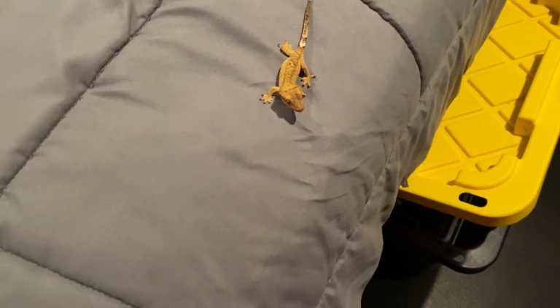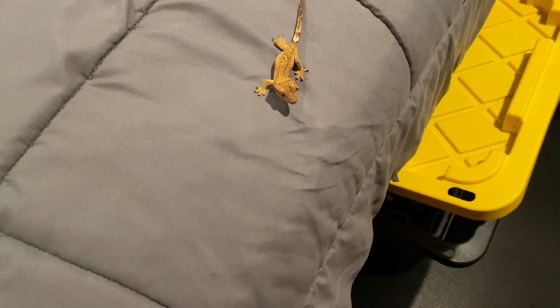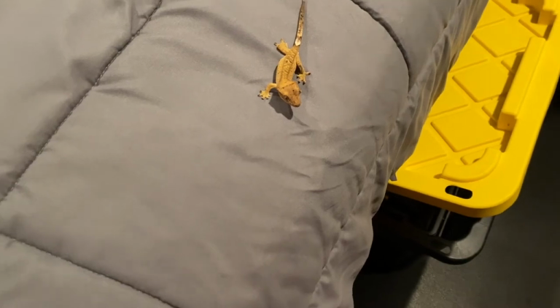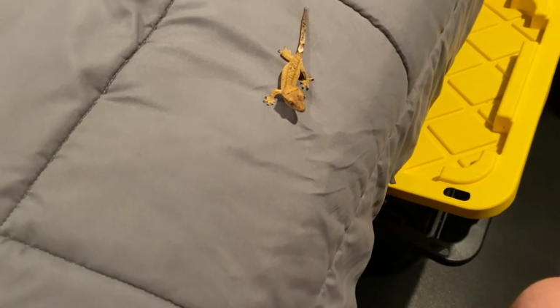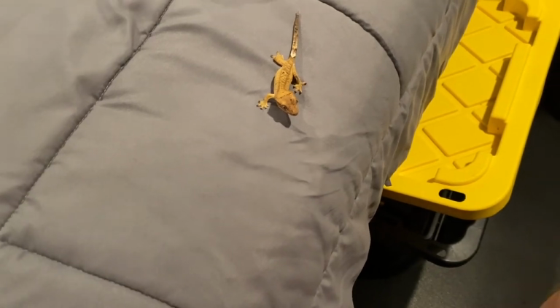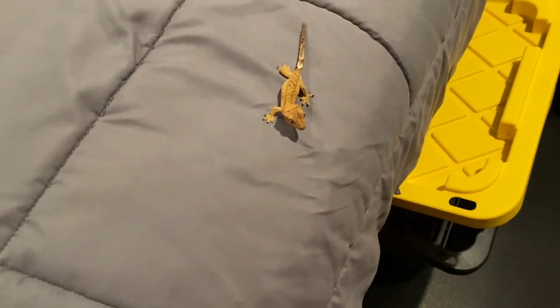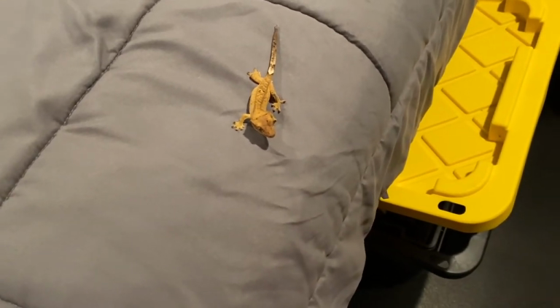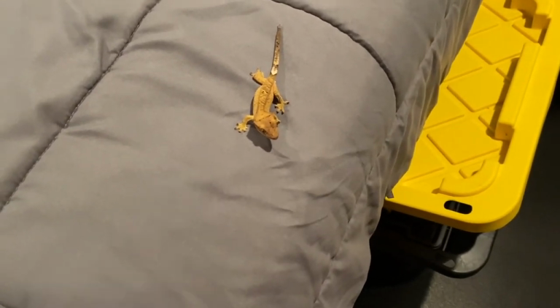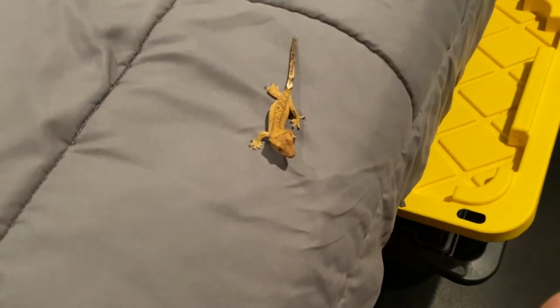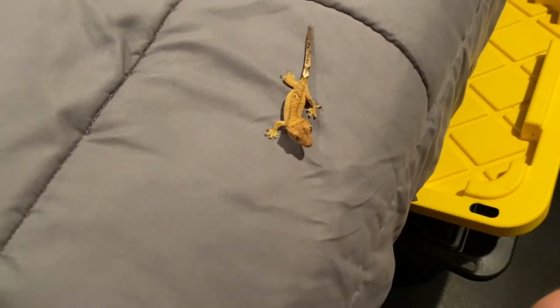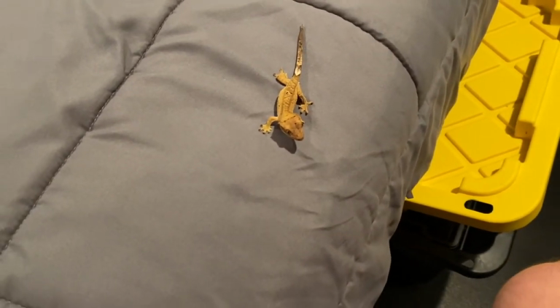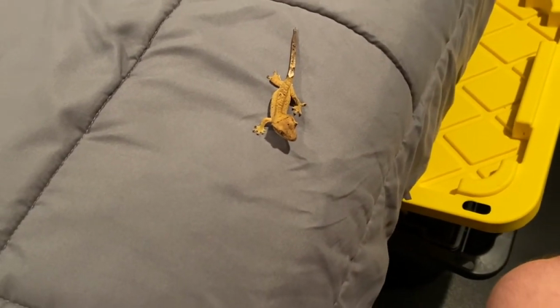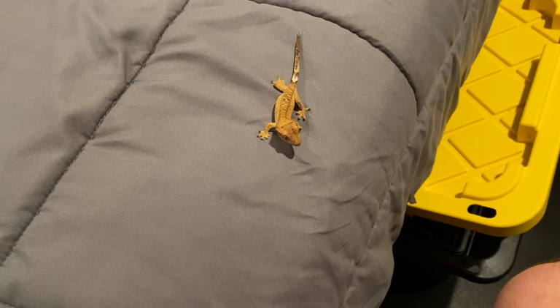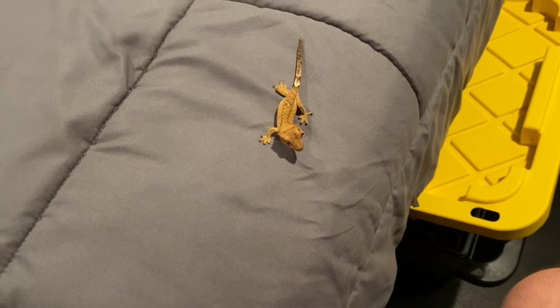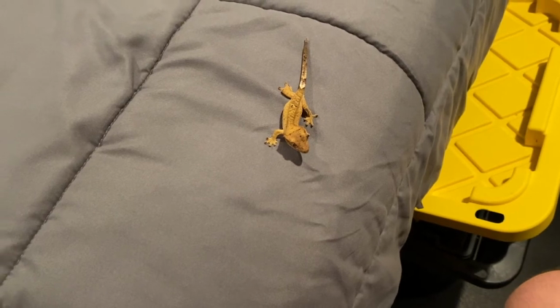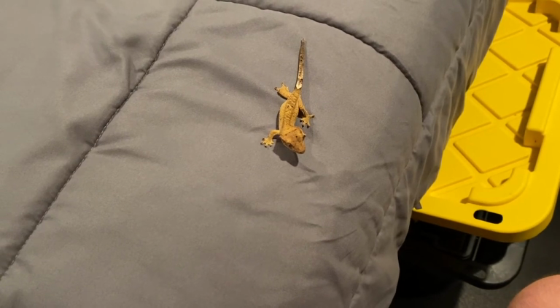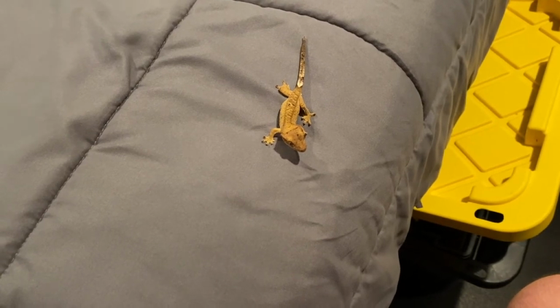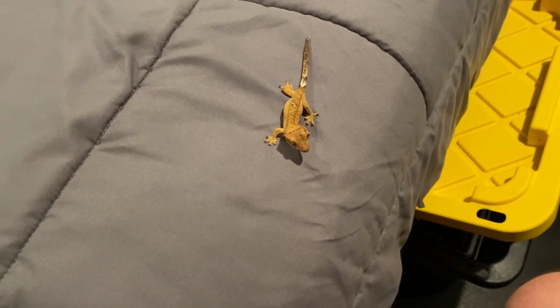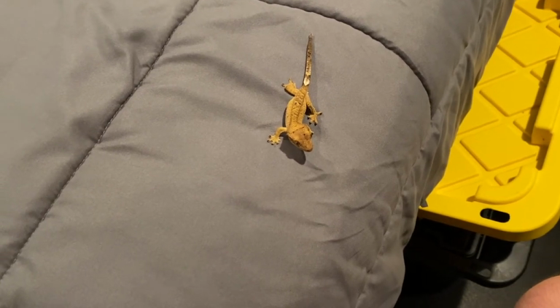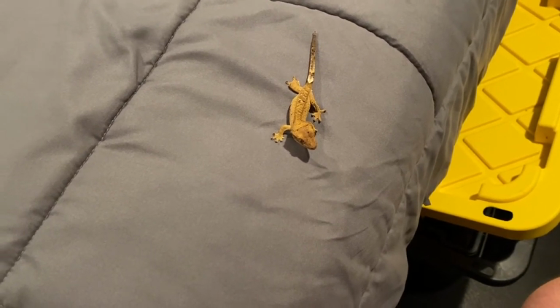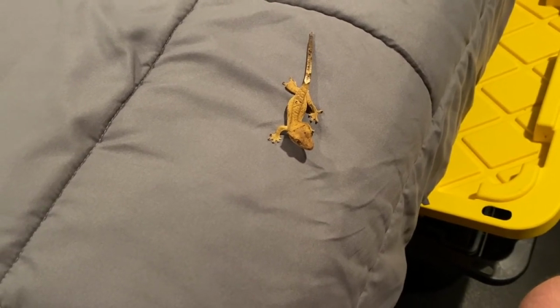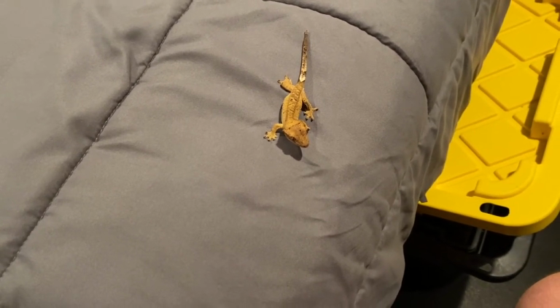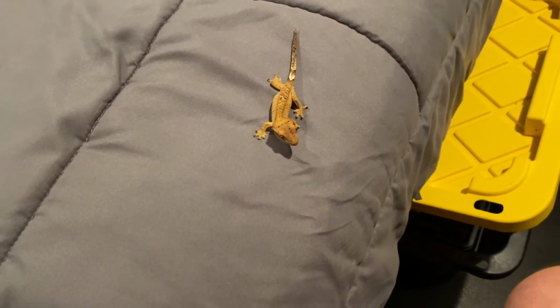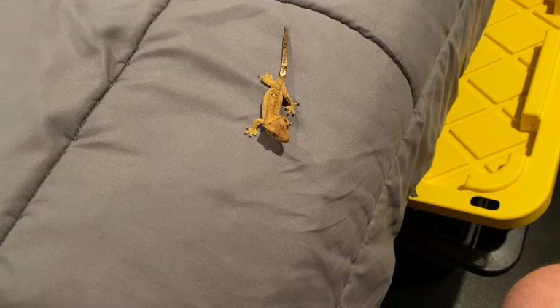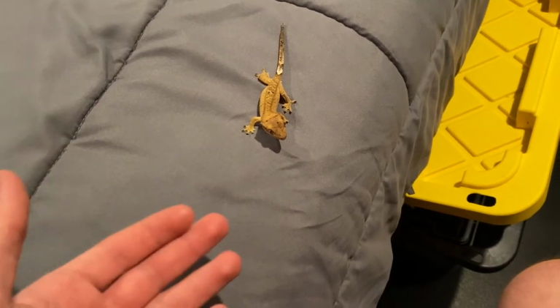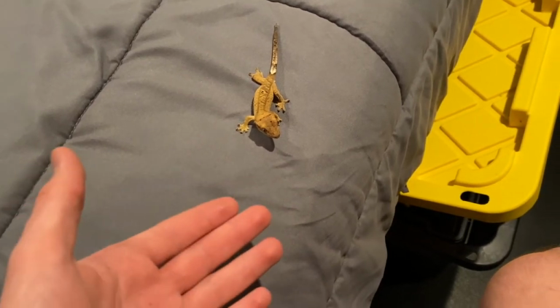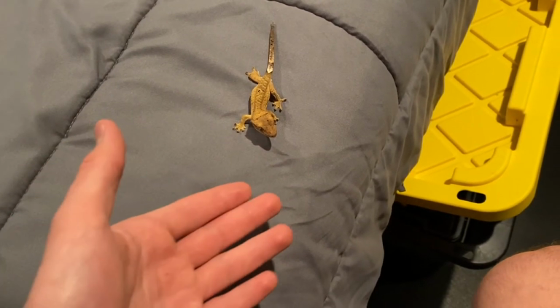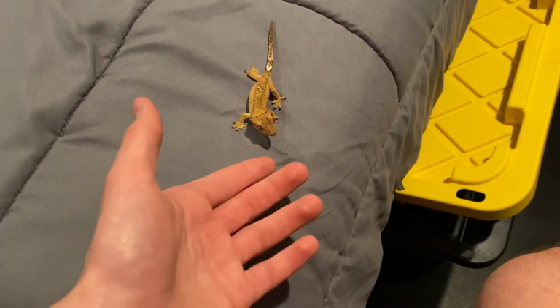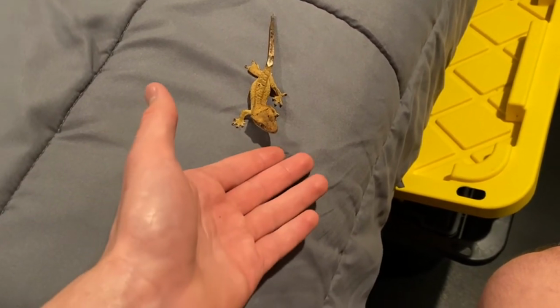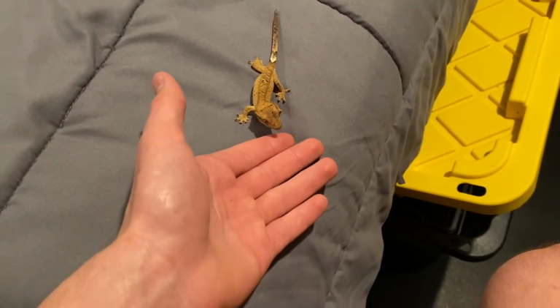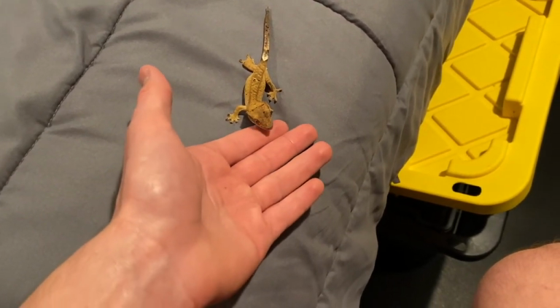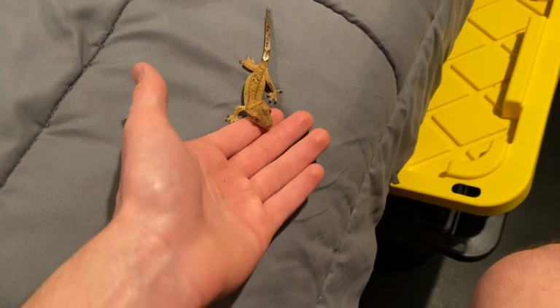With this guy, I cannot restrict him. You can't restrict crested geckos at all. If you squeeze them, they're so small and they freak out. There's no way I can get them to stop — I have to deal with him constantly walking and there's just no way.